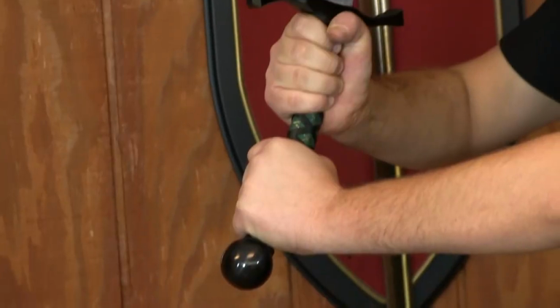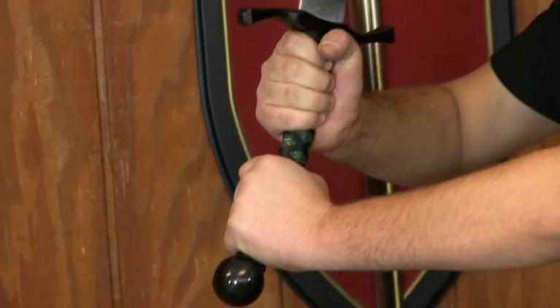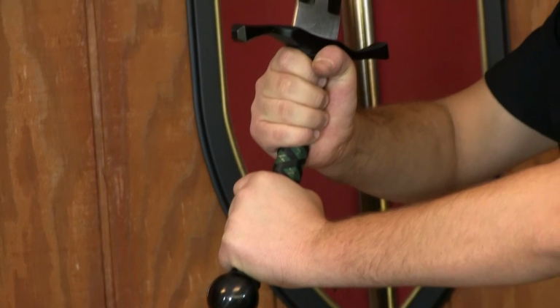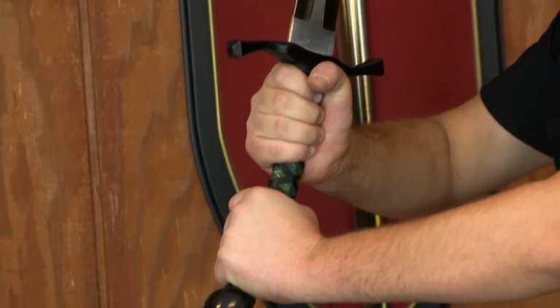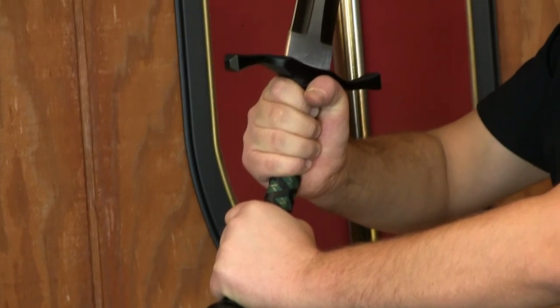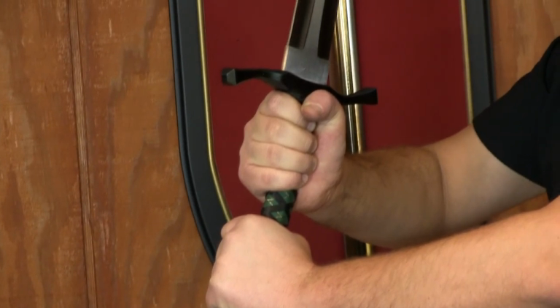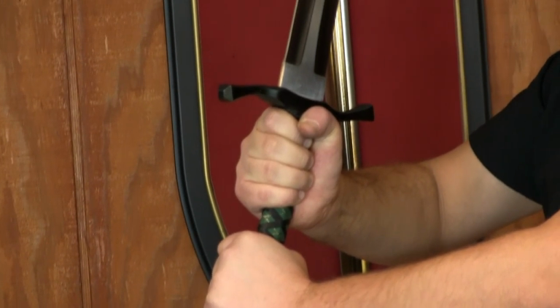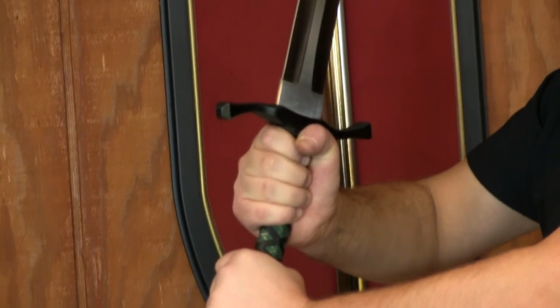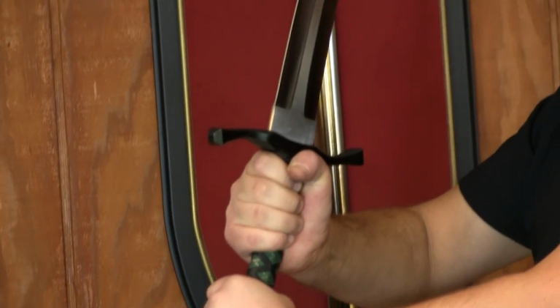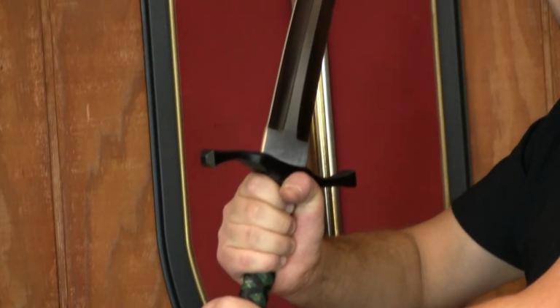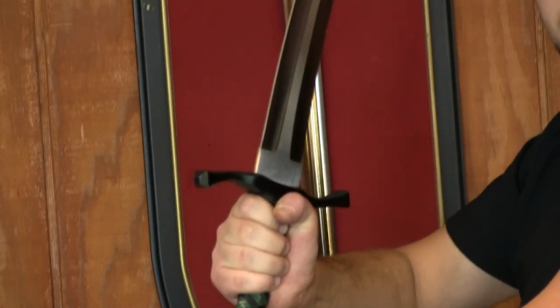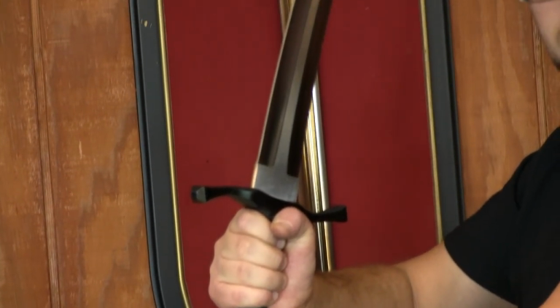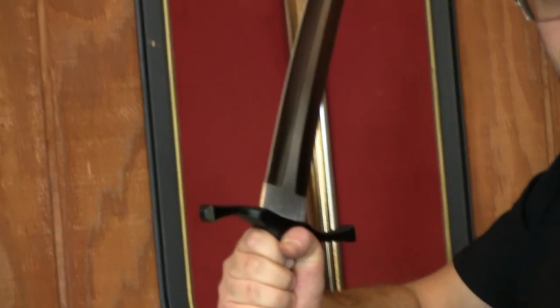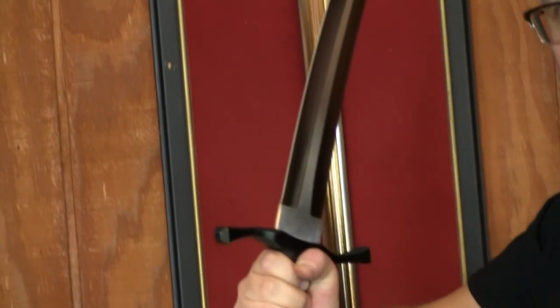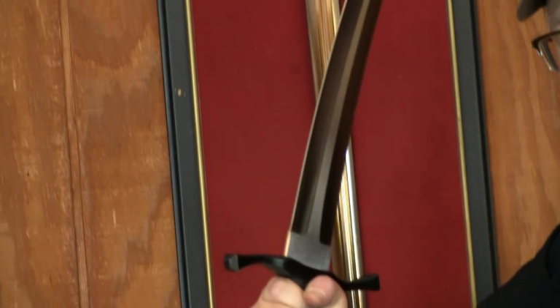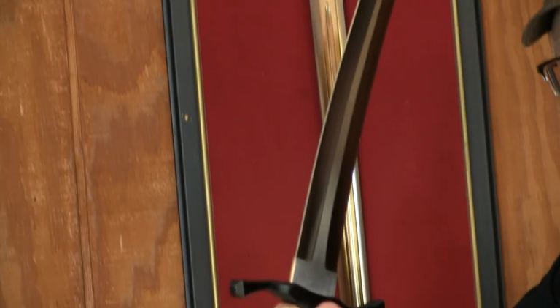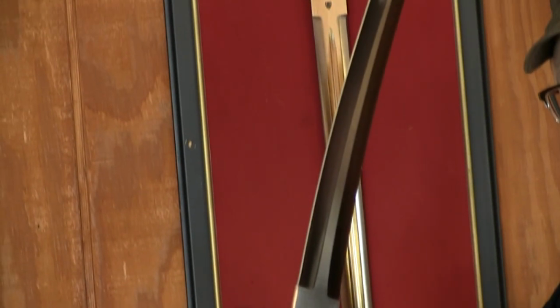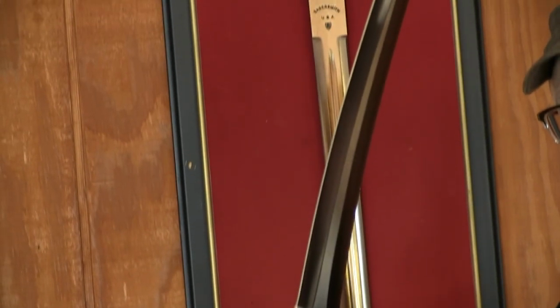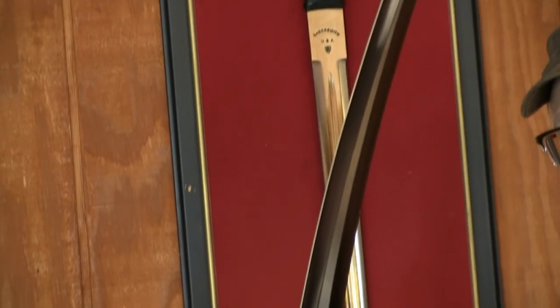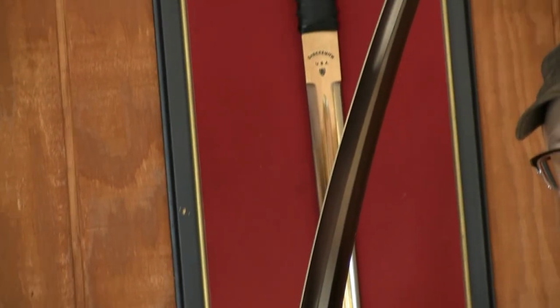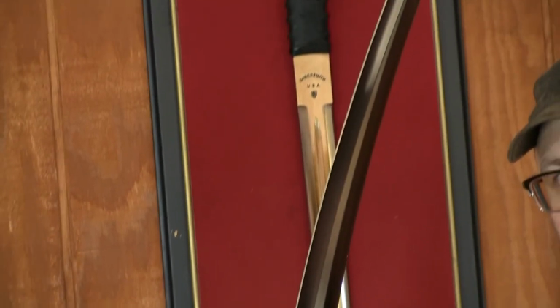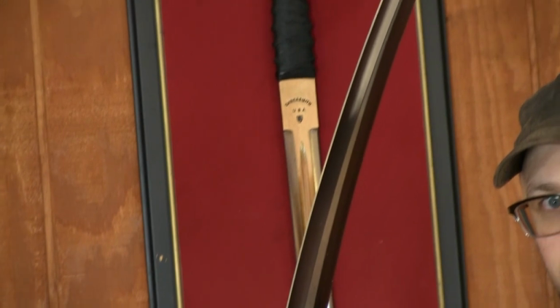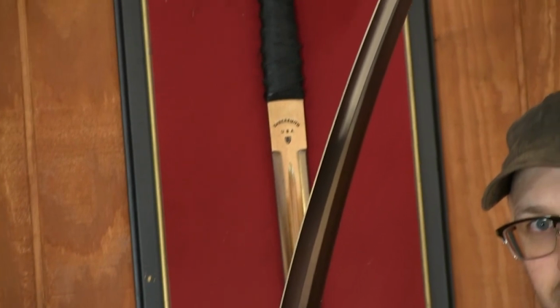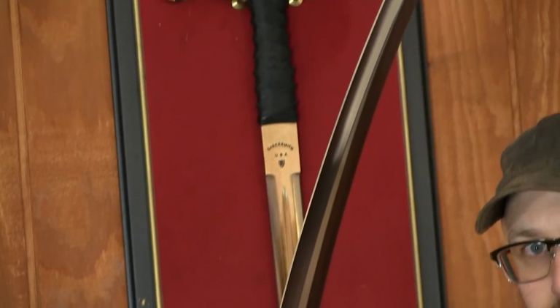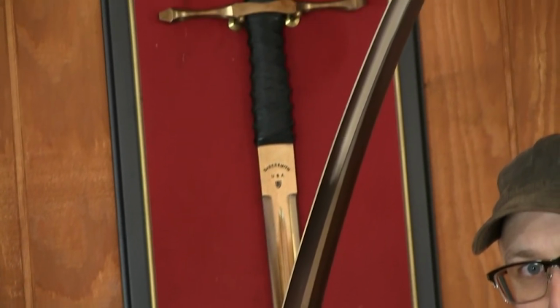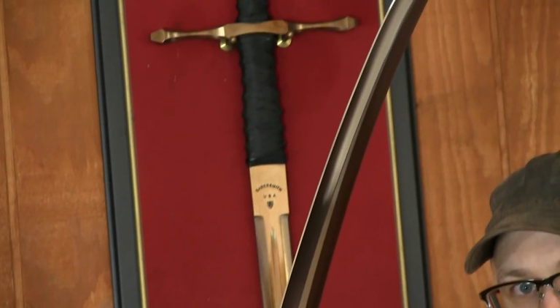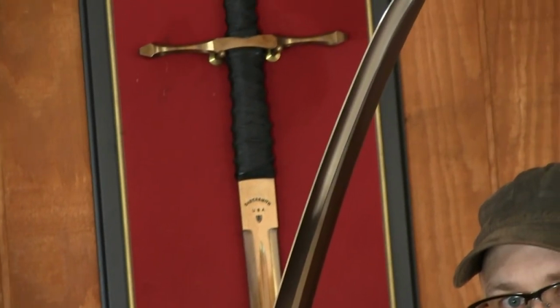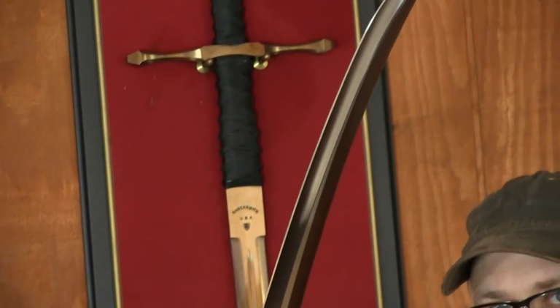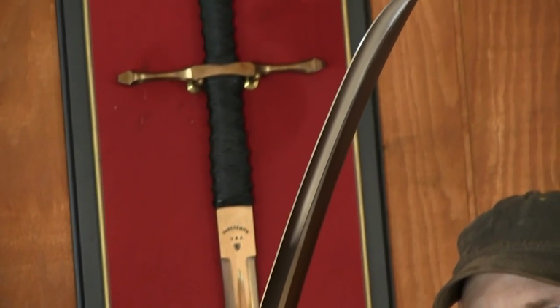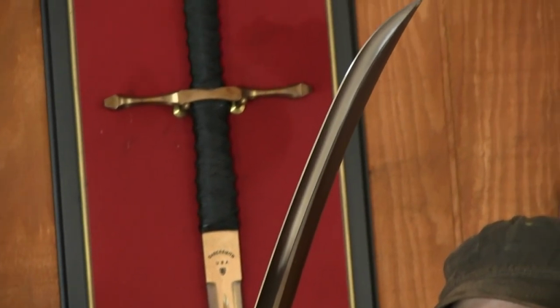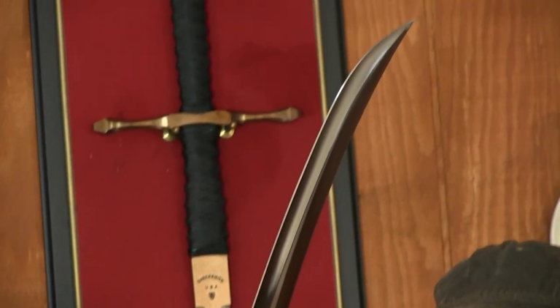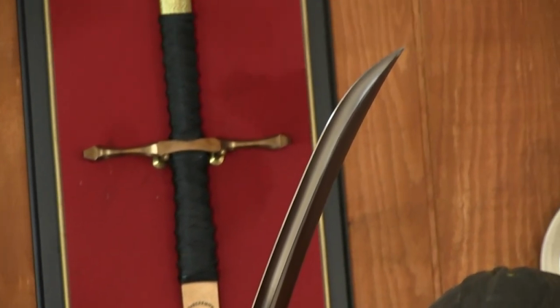The blade is 27 inches from tip to guard and up to two and a quarter inches wide. Overall length is 38 and a half inches. These swords weigh about four and a quarter pounds.